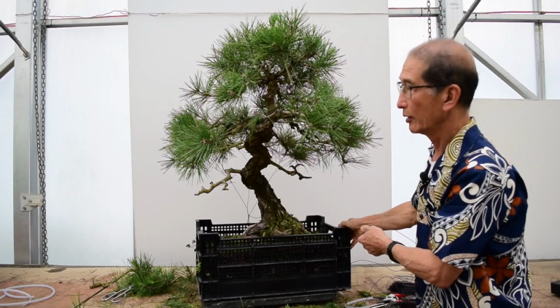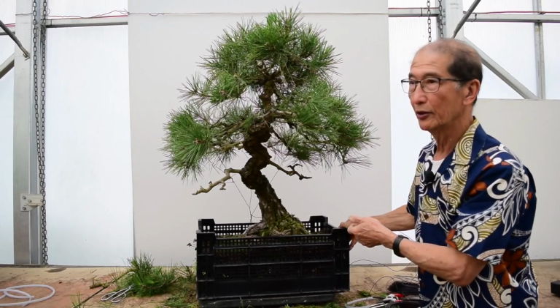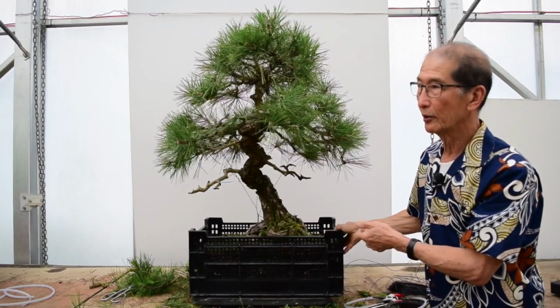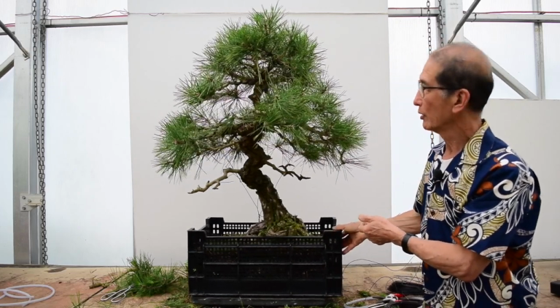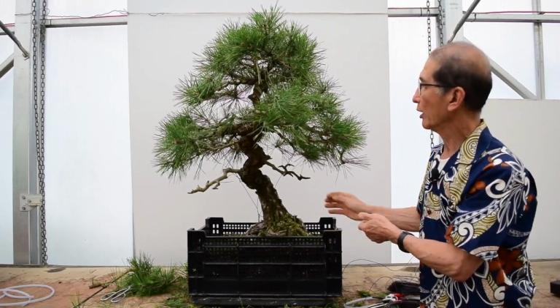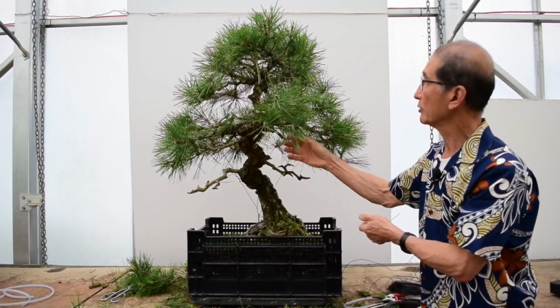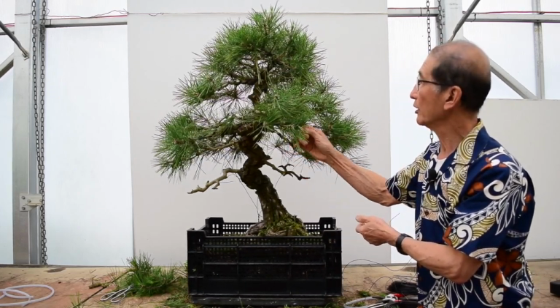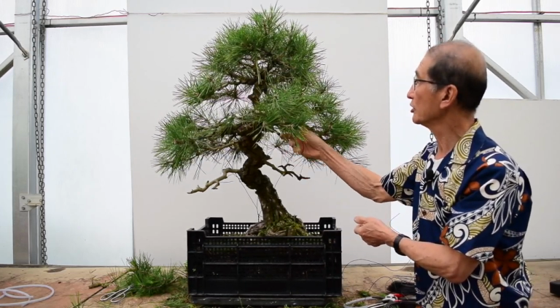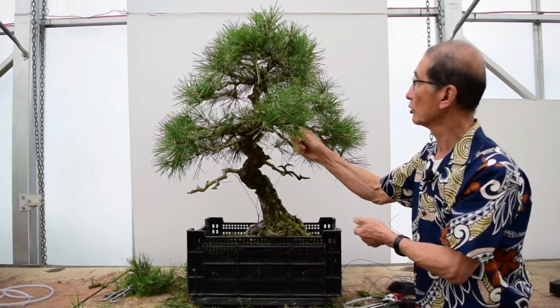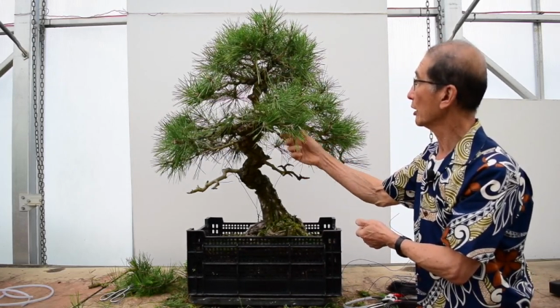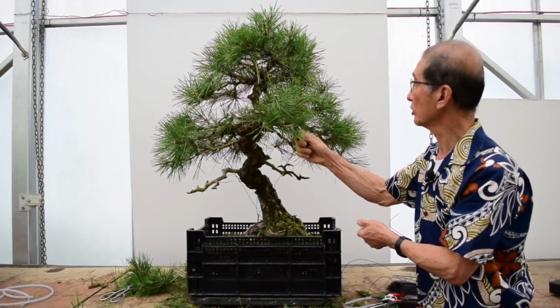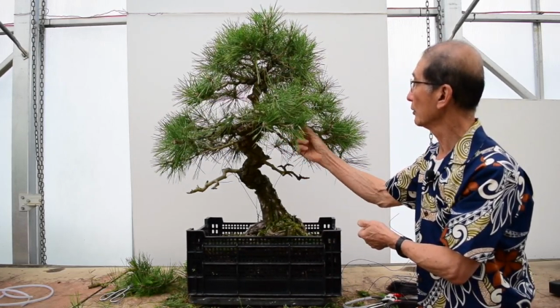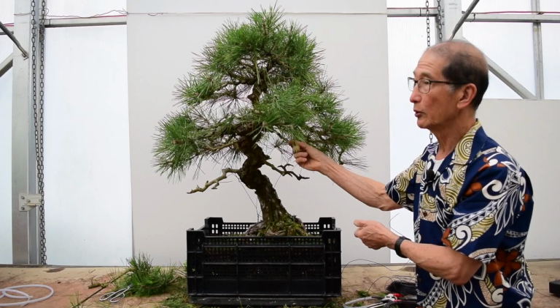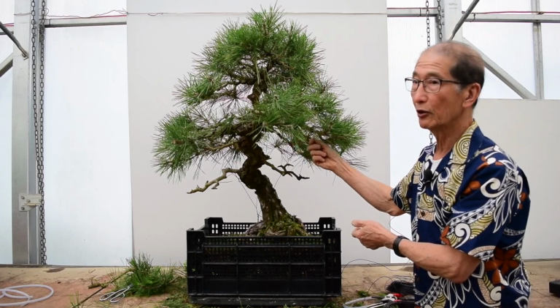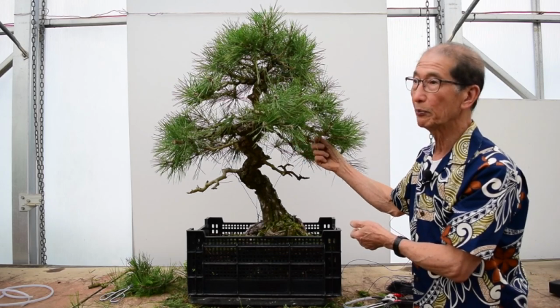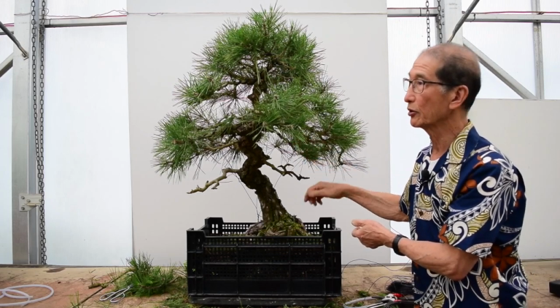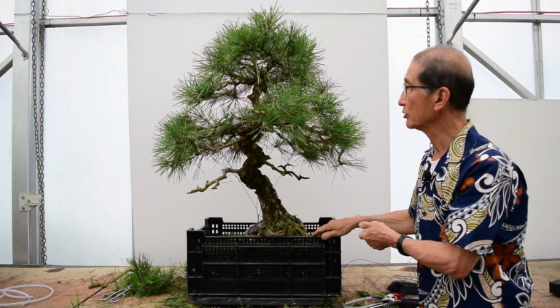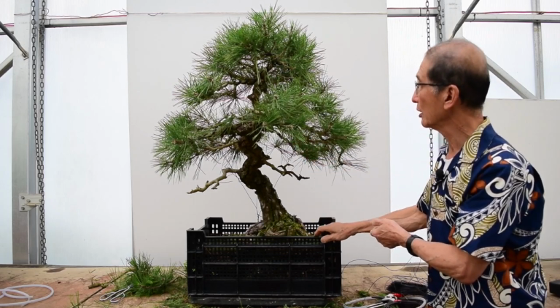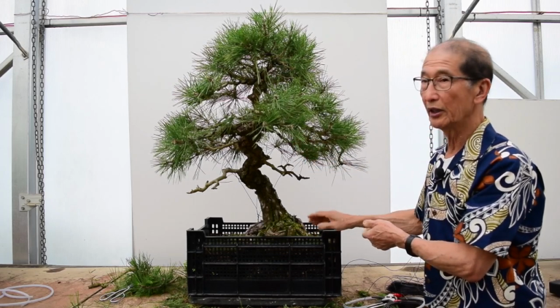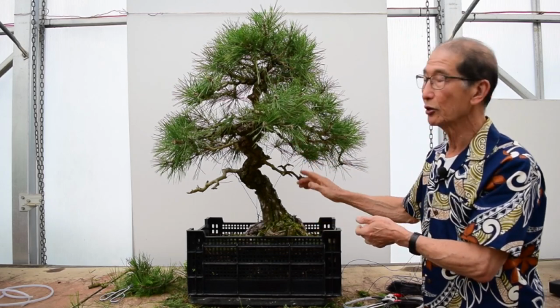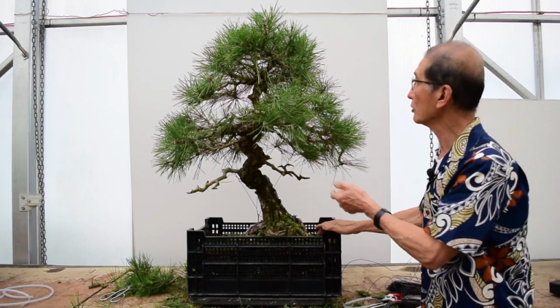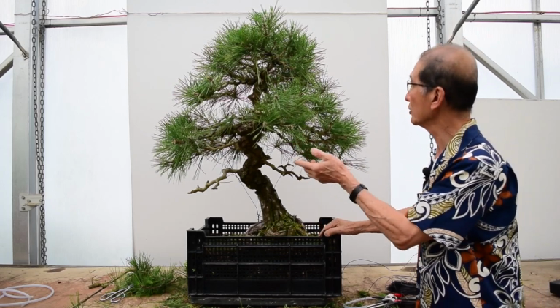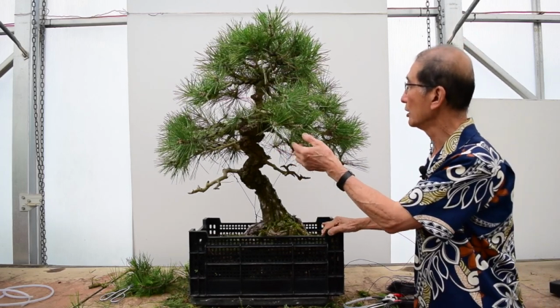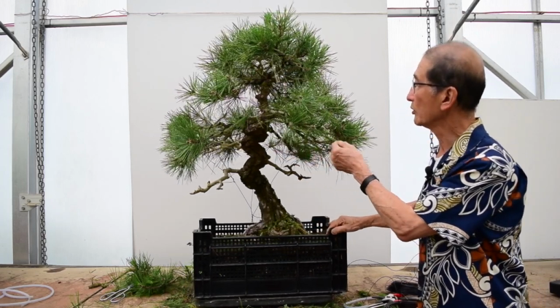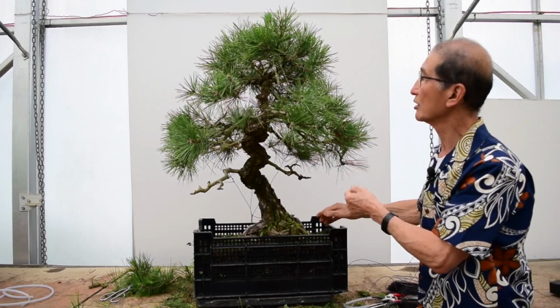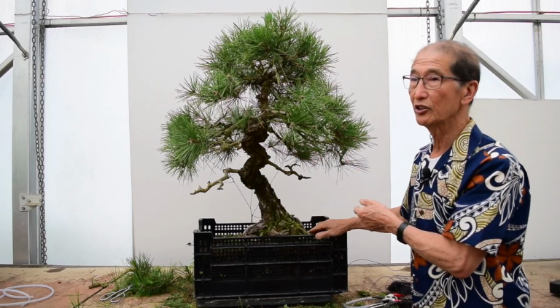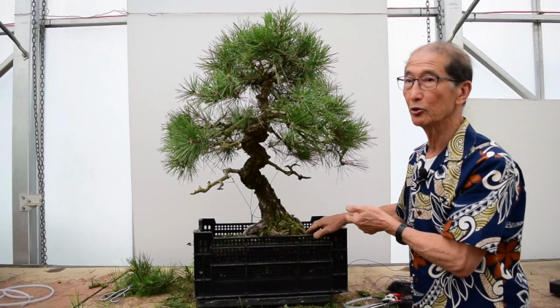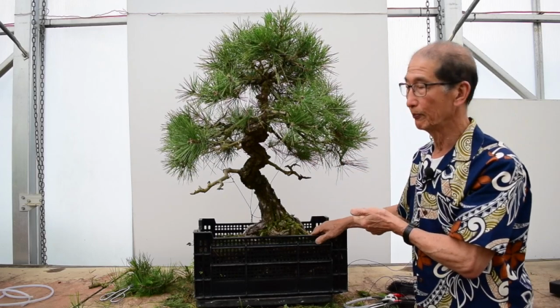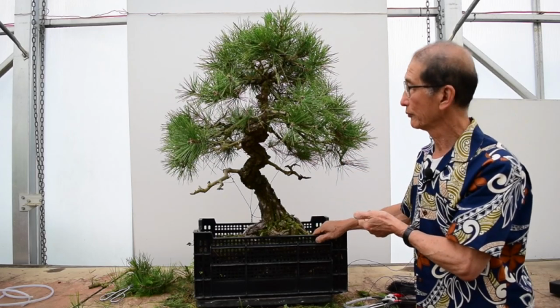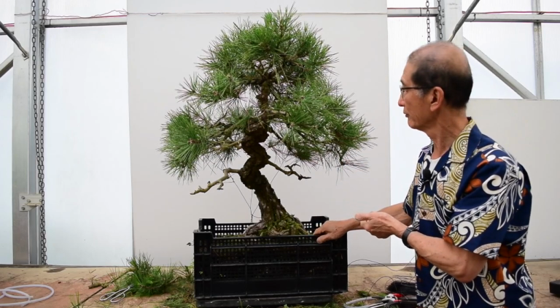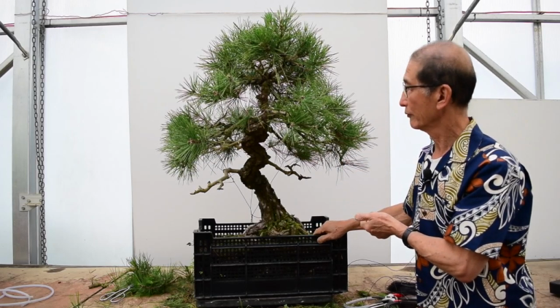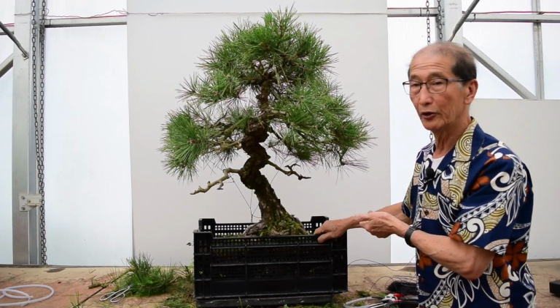Black pines are very easy to grow and to train. We have a lot of black pines on the nursery — I think I've shown you one or two videos — but this is a very special one. Thank you.